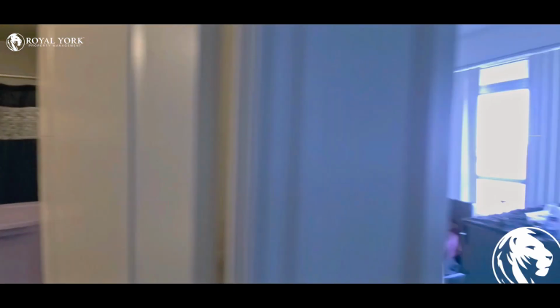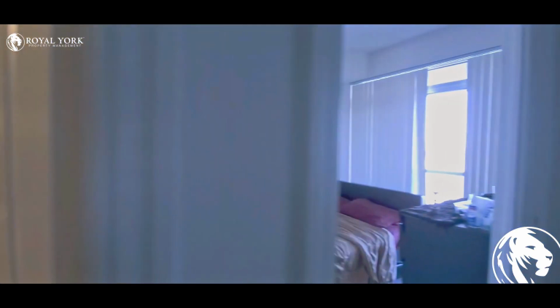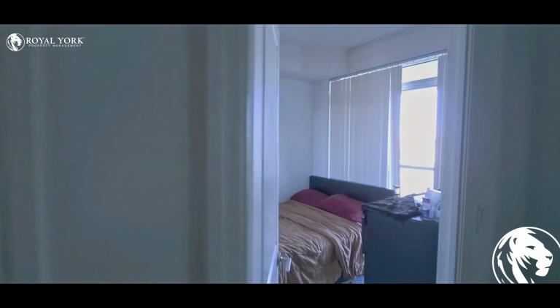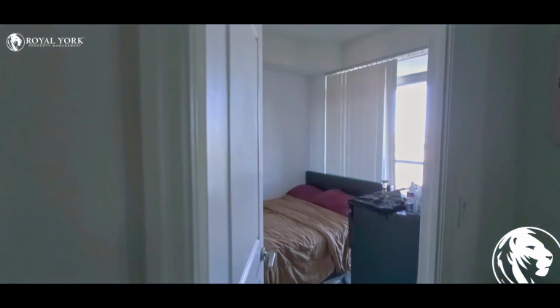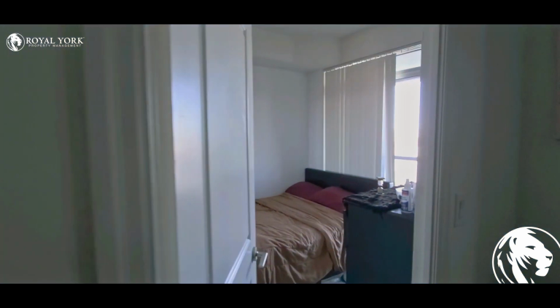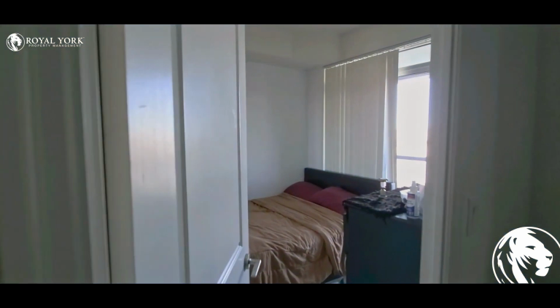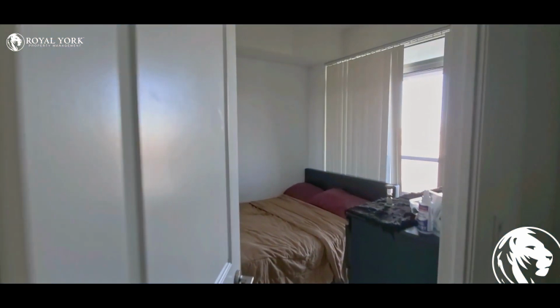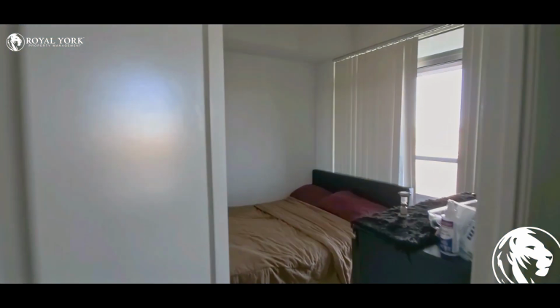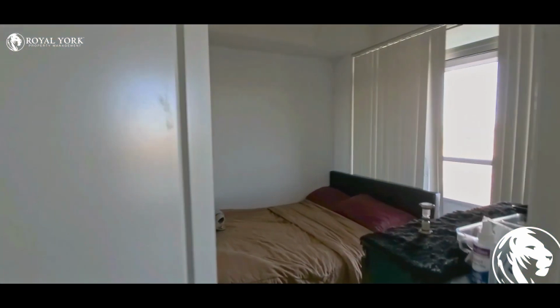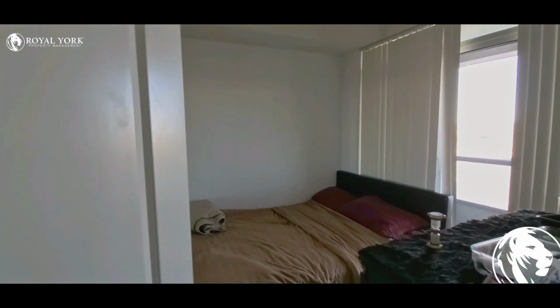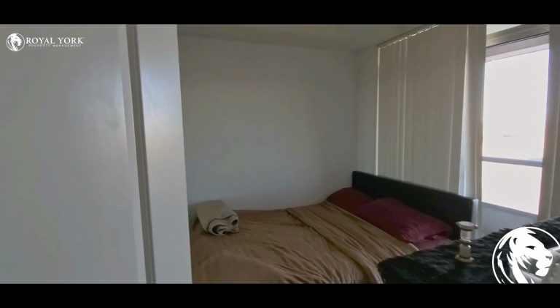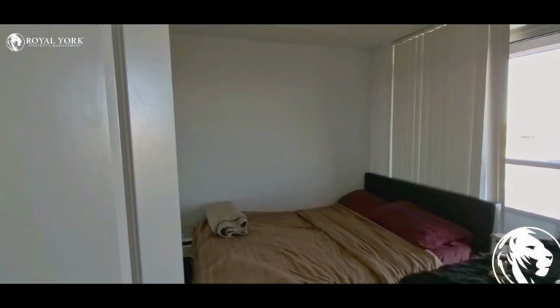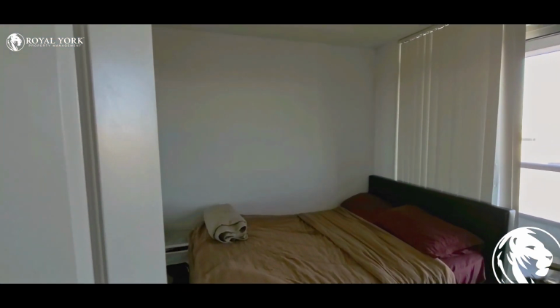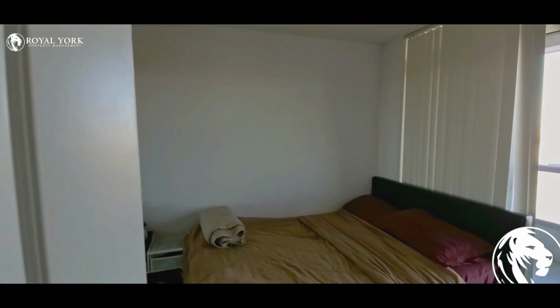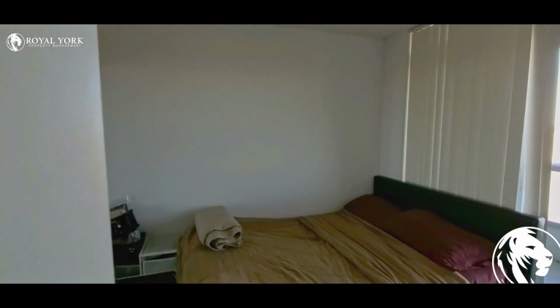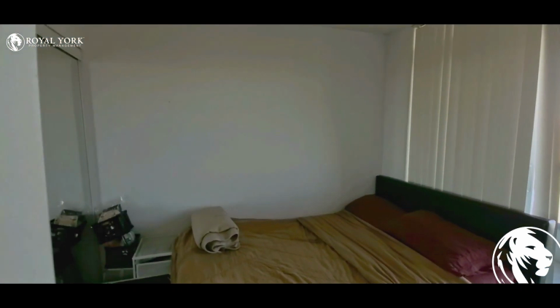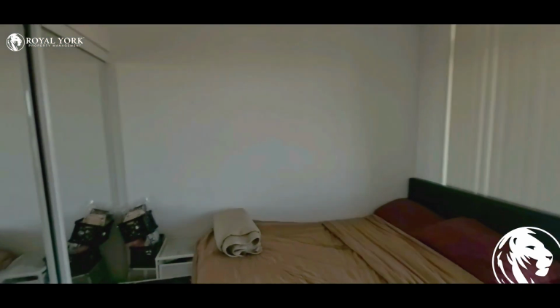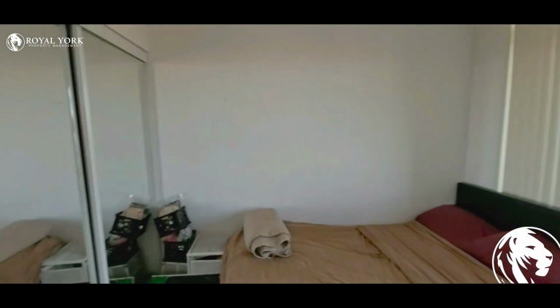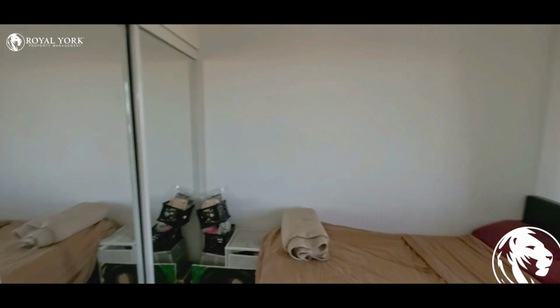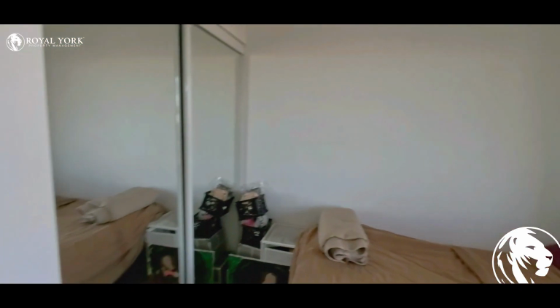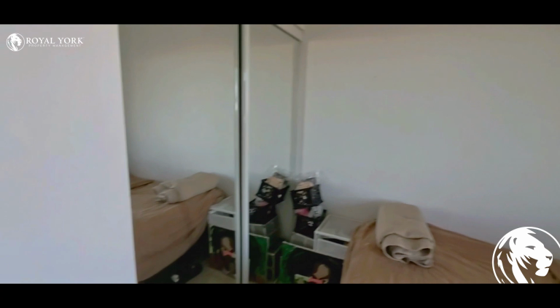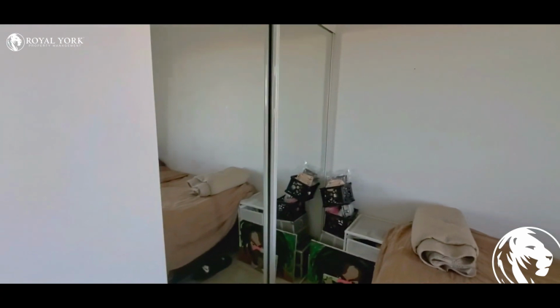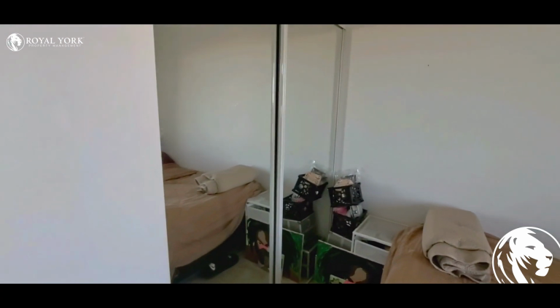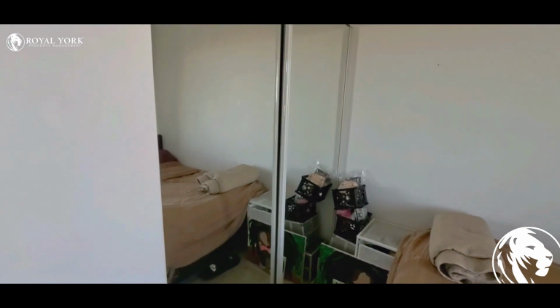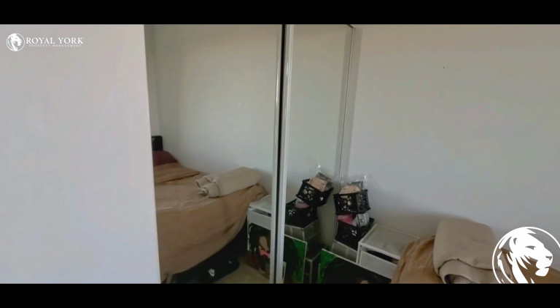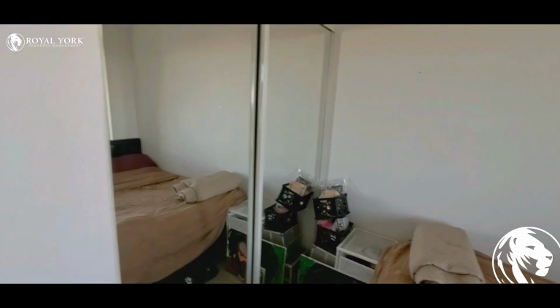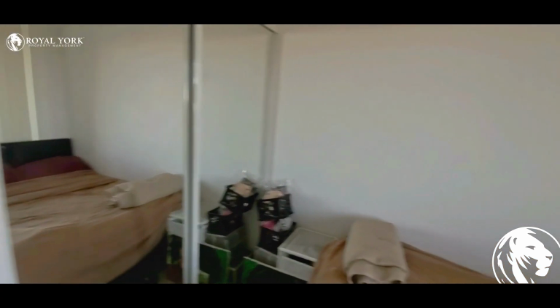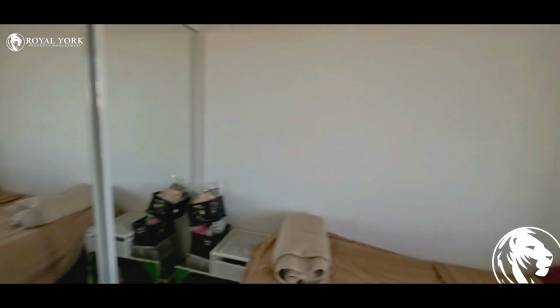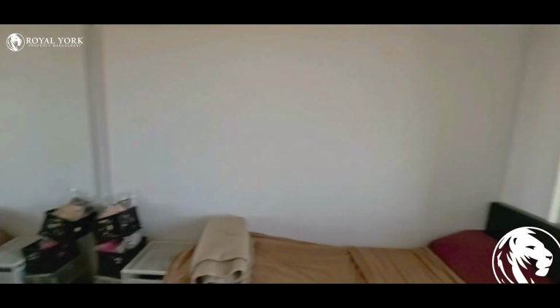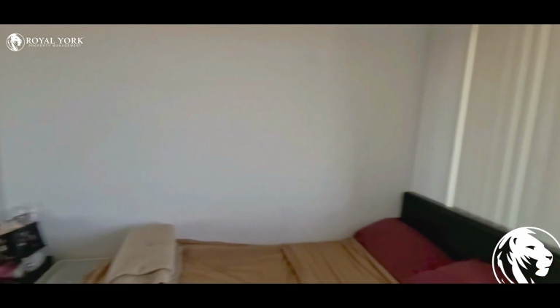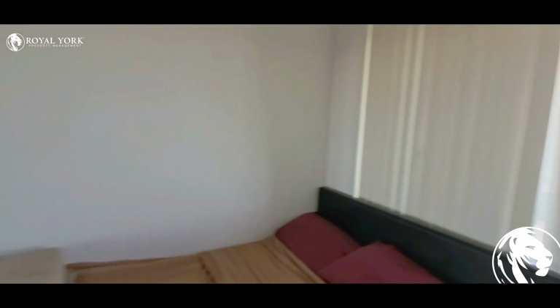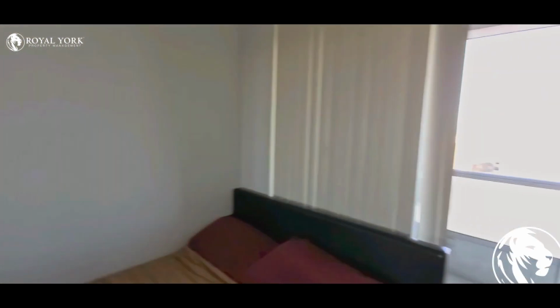And this is the bedroom with a balcony. There is a closet and a lot of natural light.